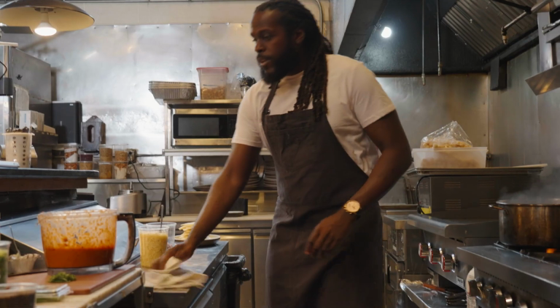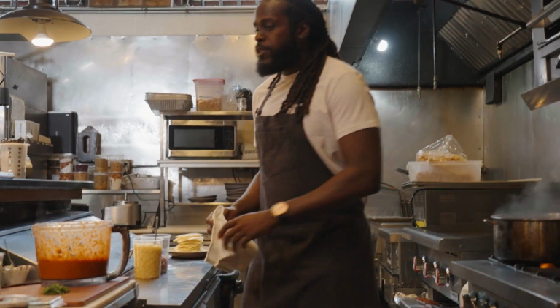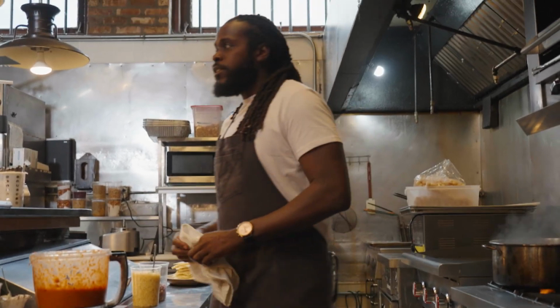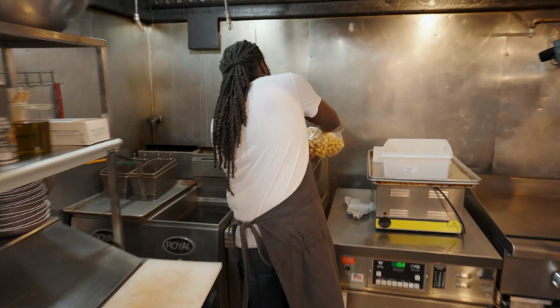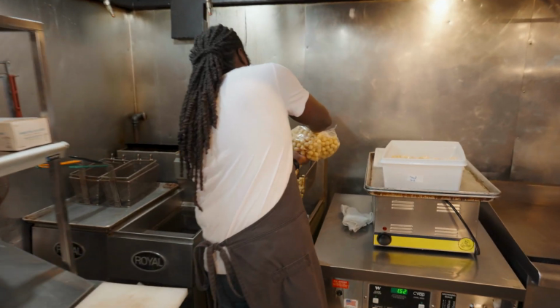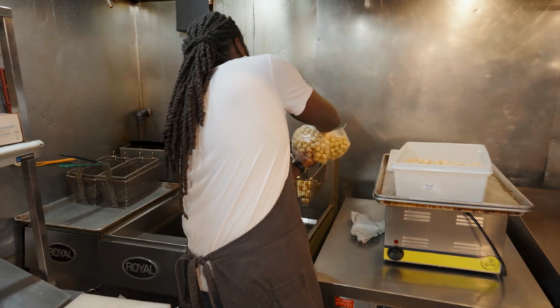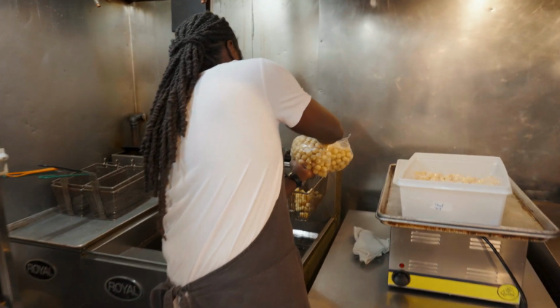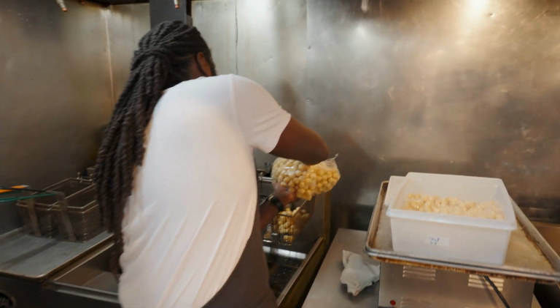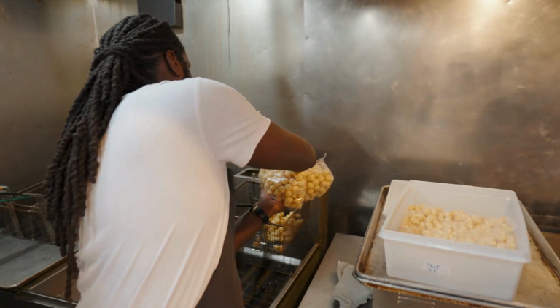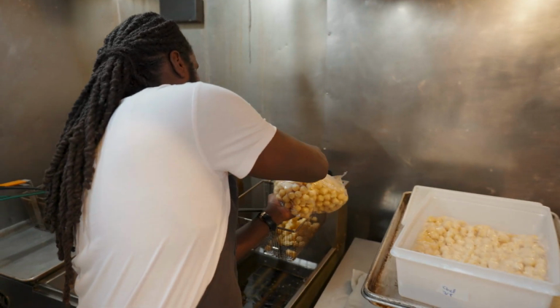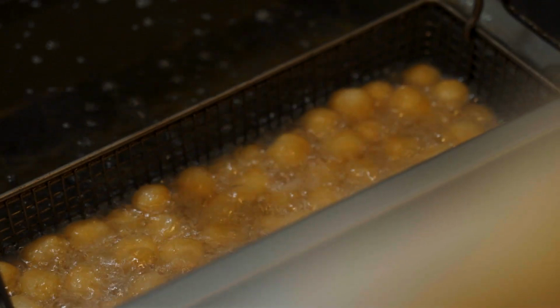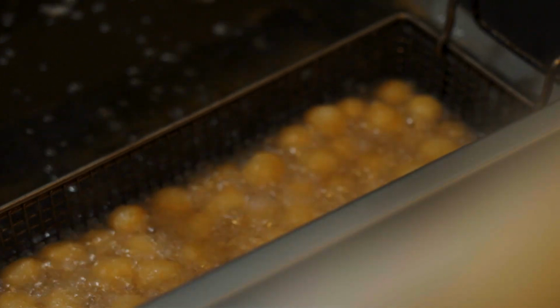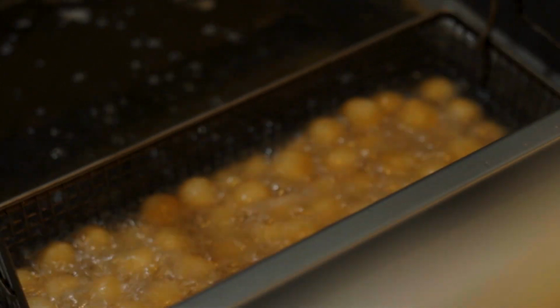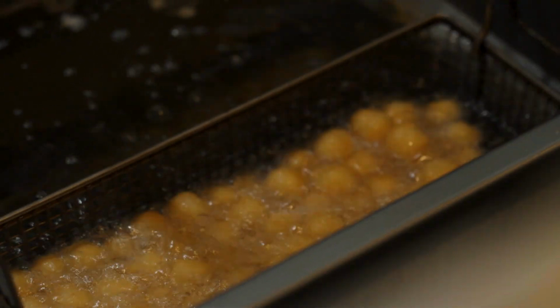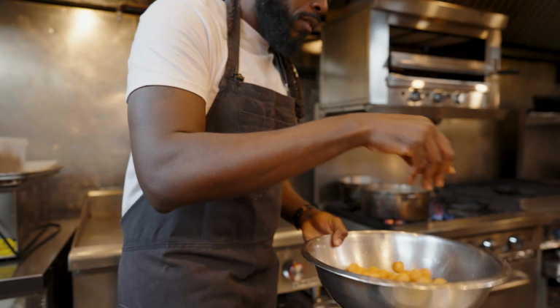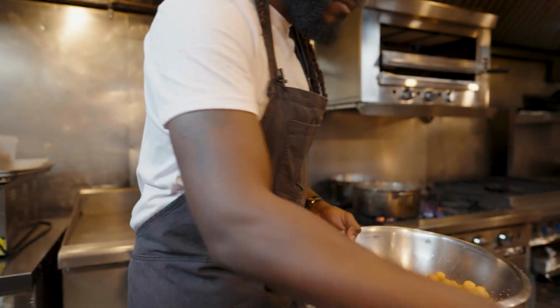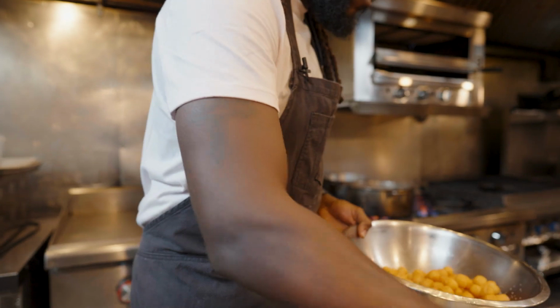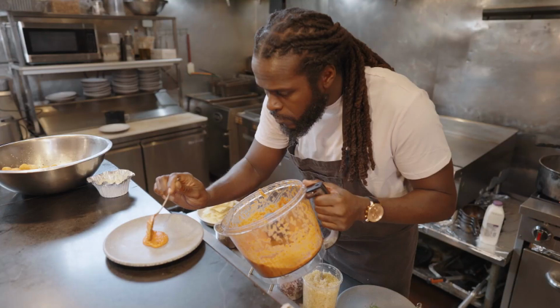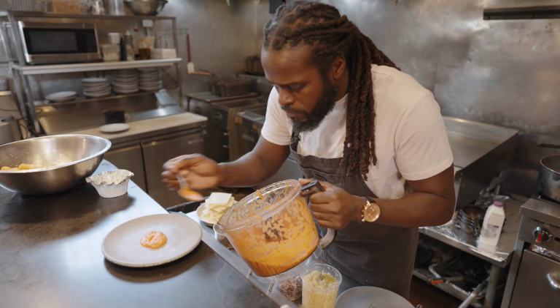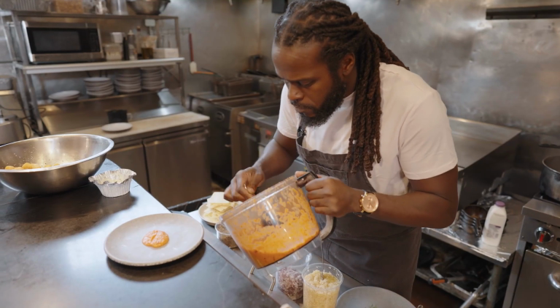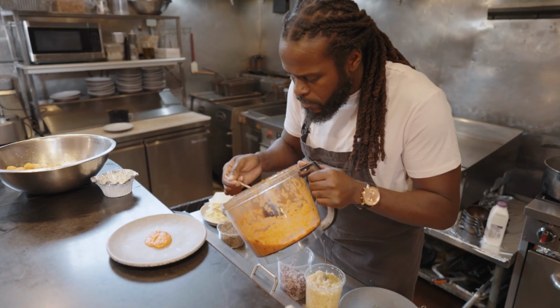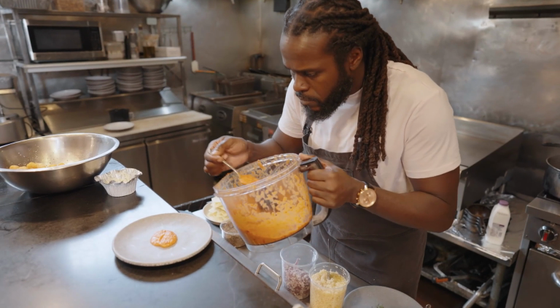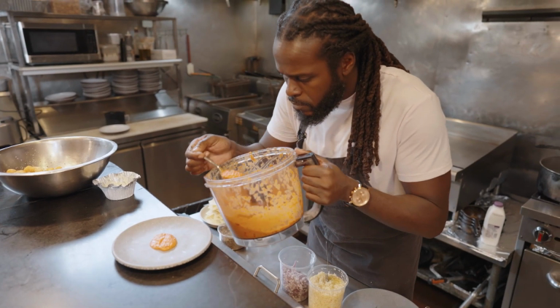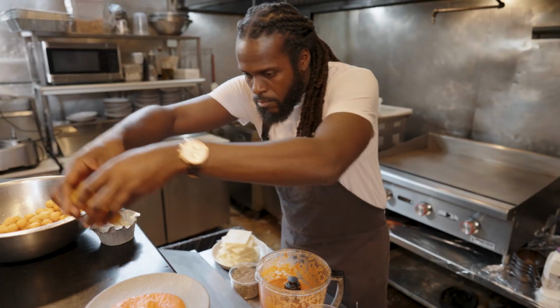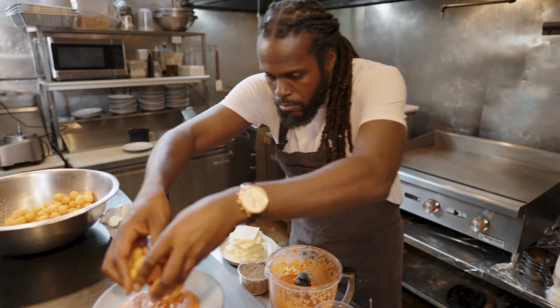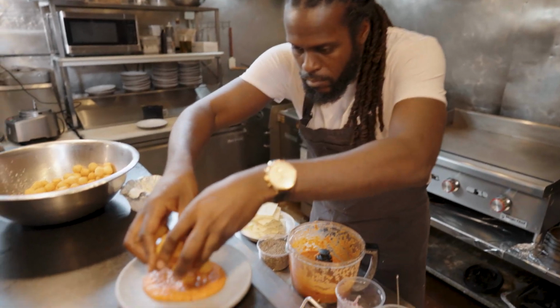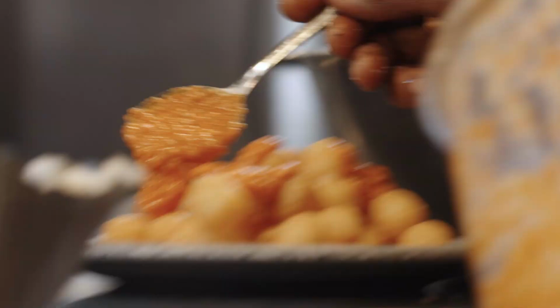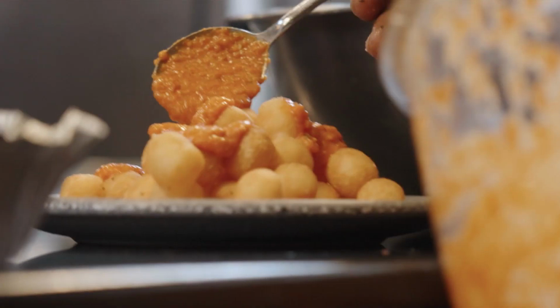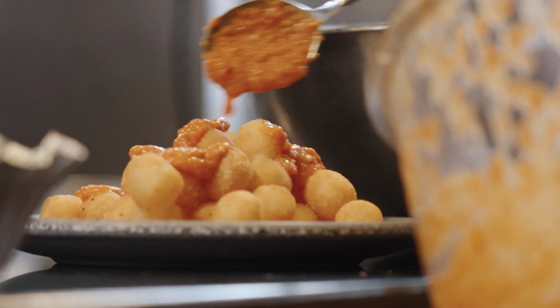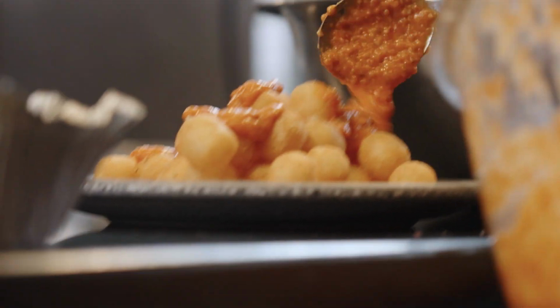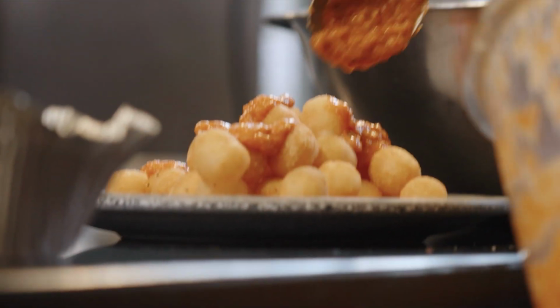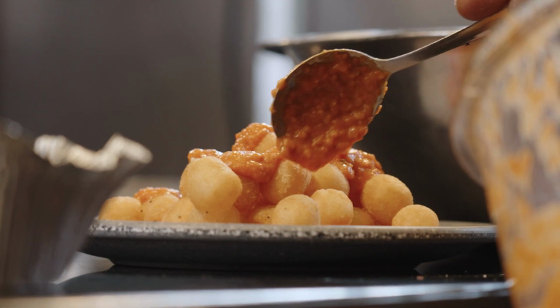Up next, we're gonna fry off our McCain Mini Mashers, nice and golden brown. Put them in a bowl and season them up. I put some sauce on the bottom, and you're gonna get some on top too — so I want you to be ready to get it from every angle.